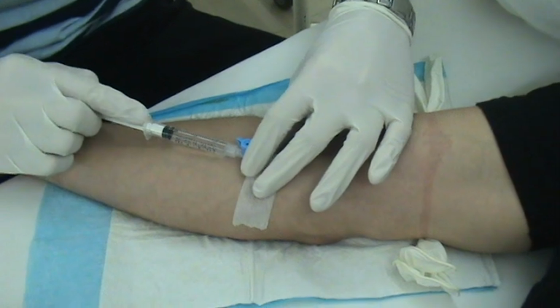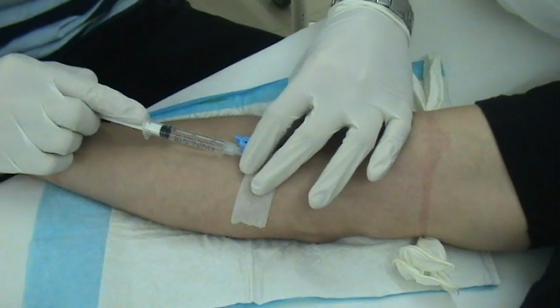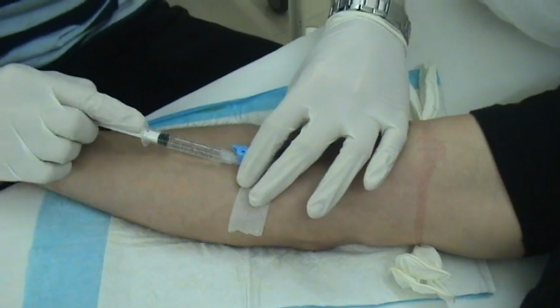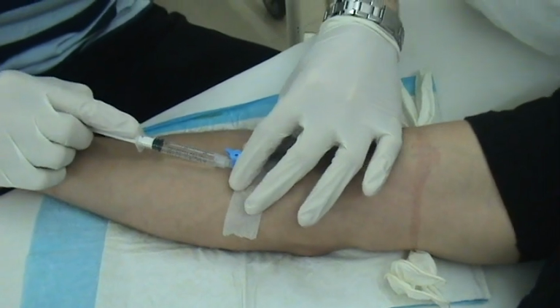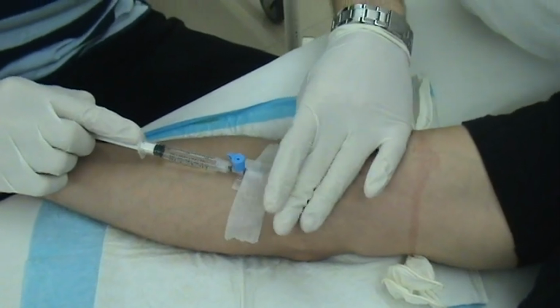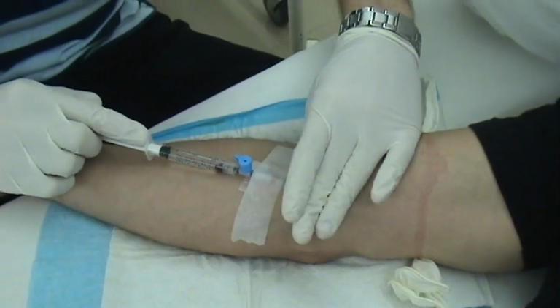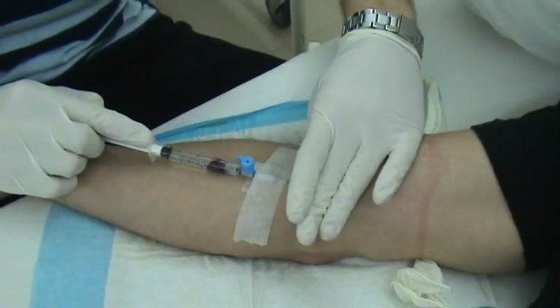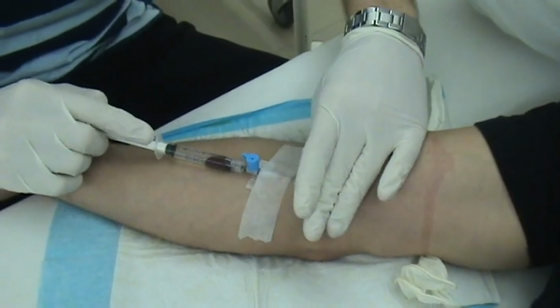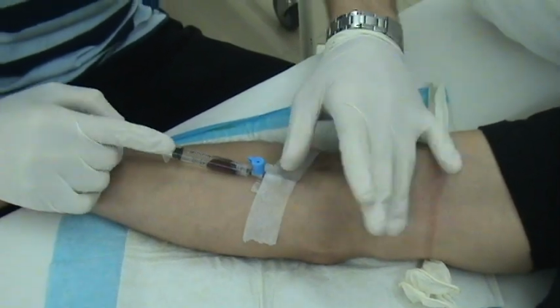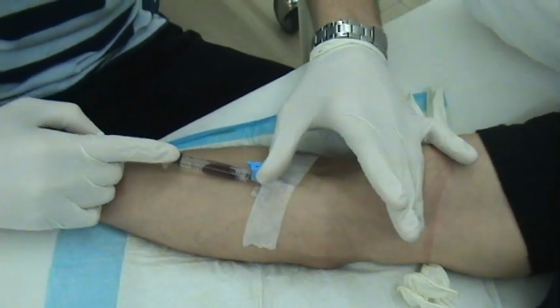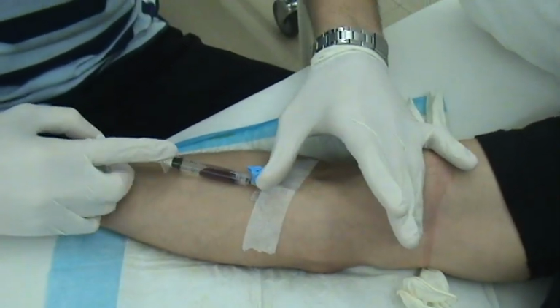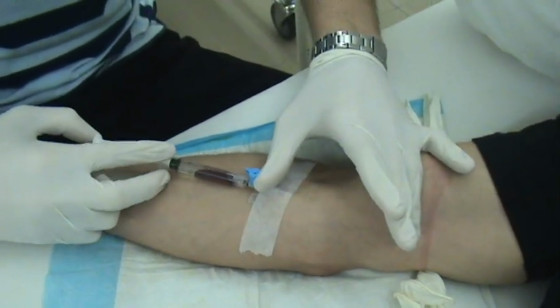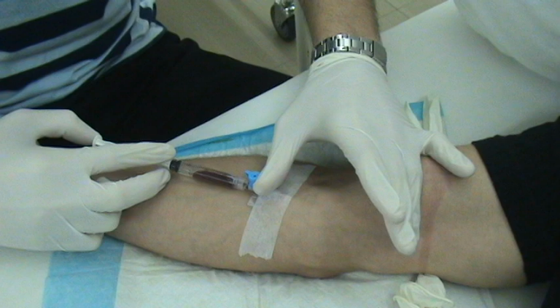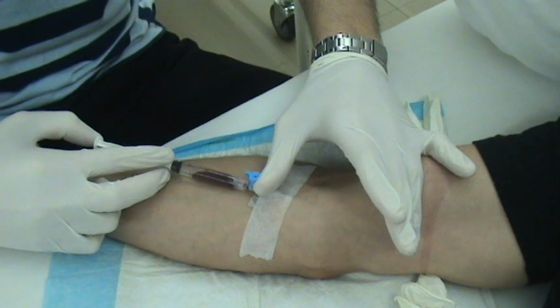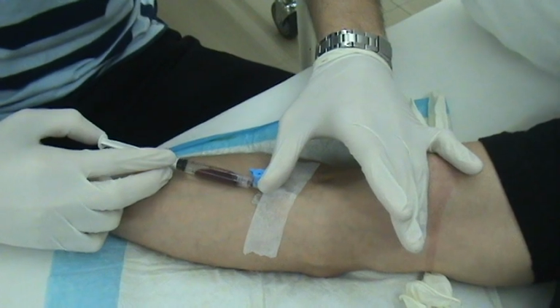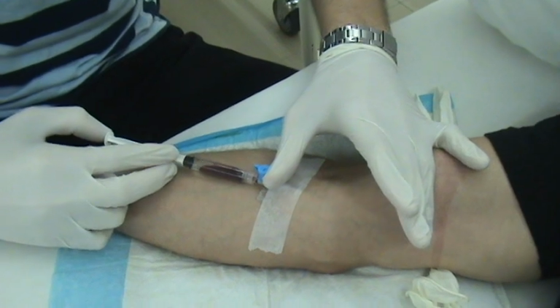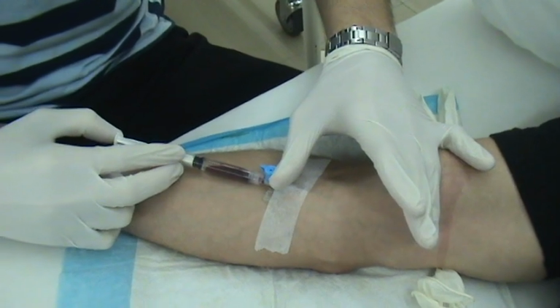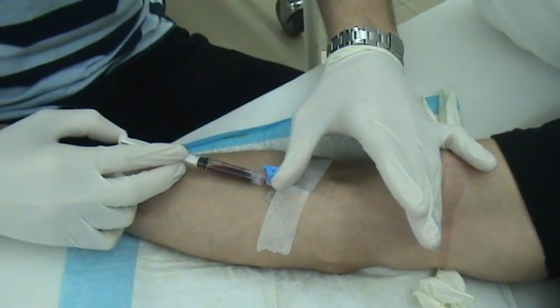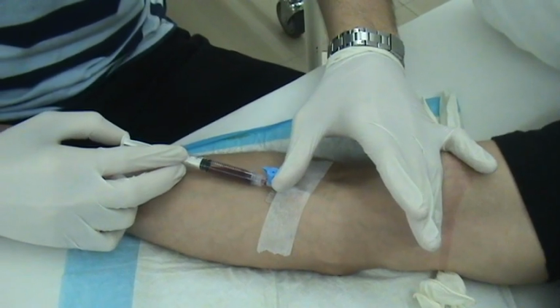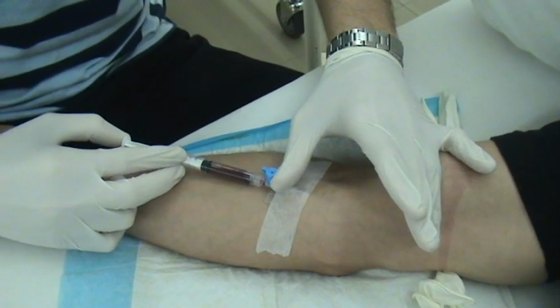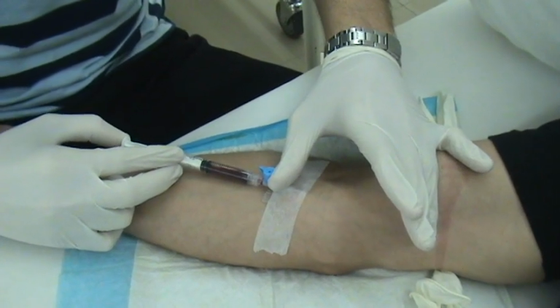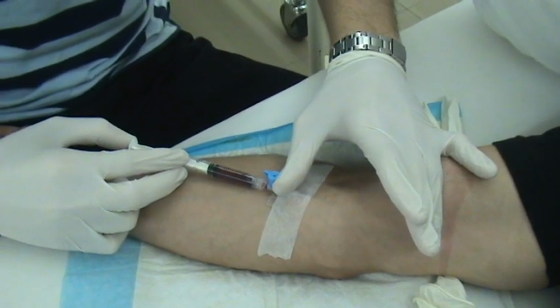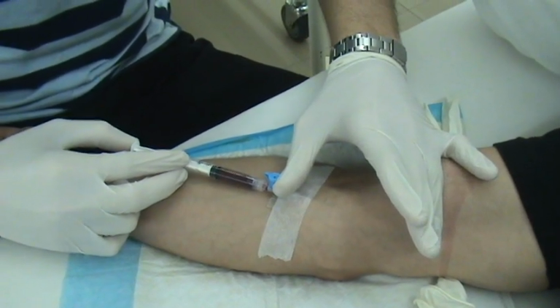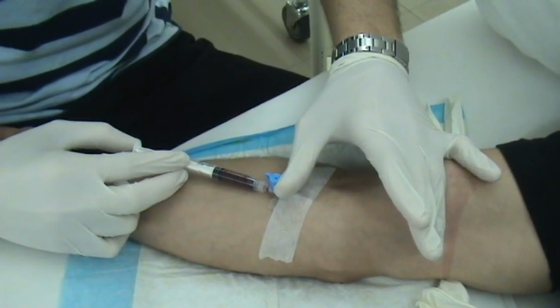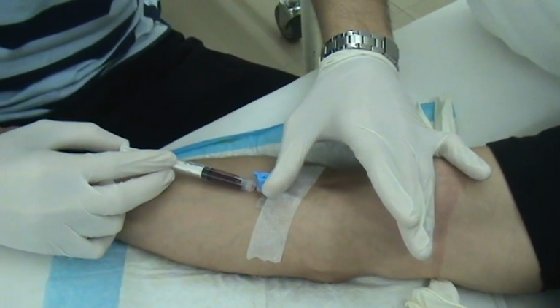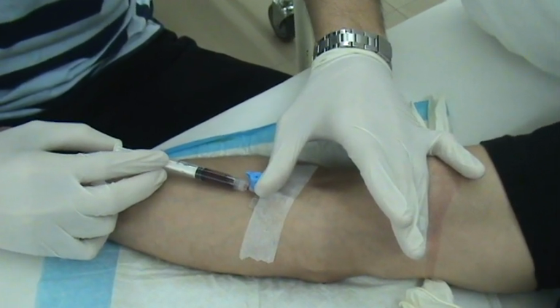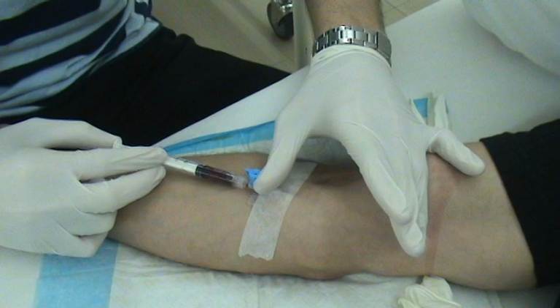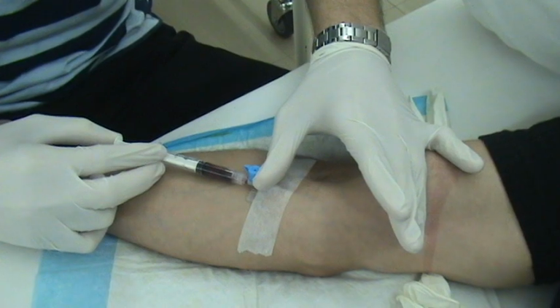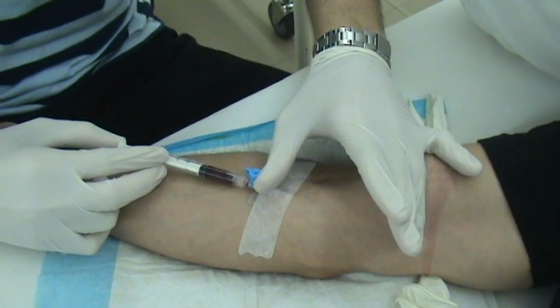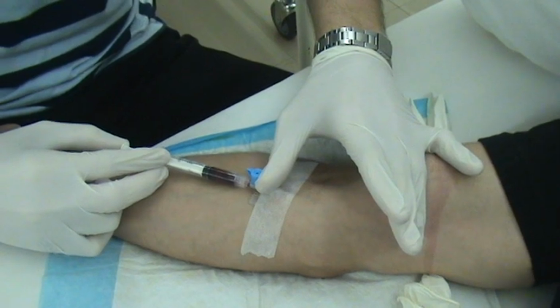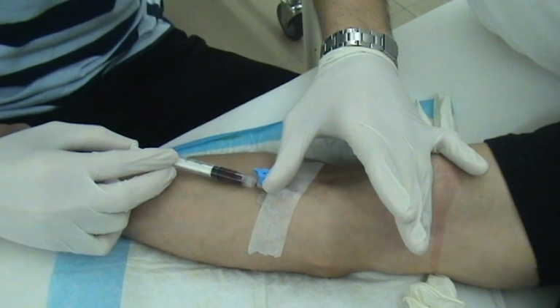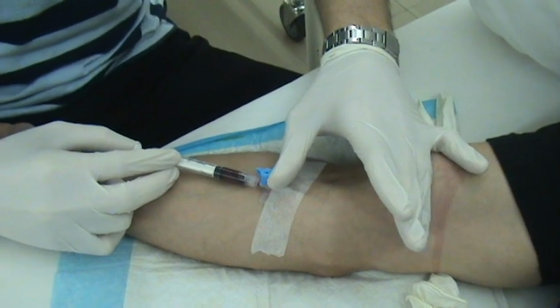Now what Prisco's doing is flushing the line, just to make sure that the line is clear and that it's okay and that he can start the IV. And what we're going to do is talk about the IV a bit, because it's another one of those things that we do.